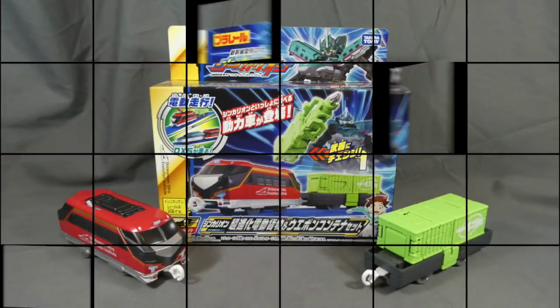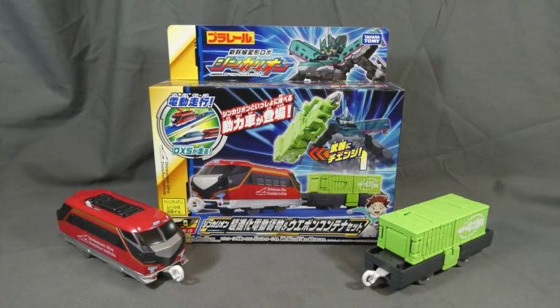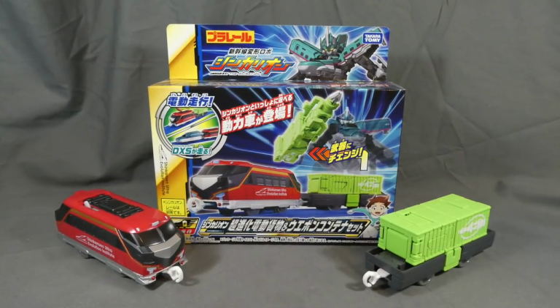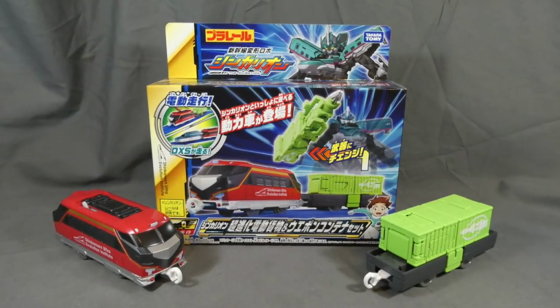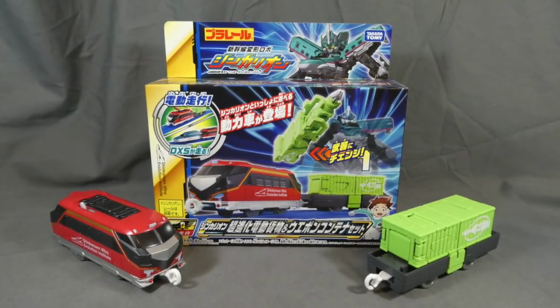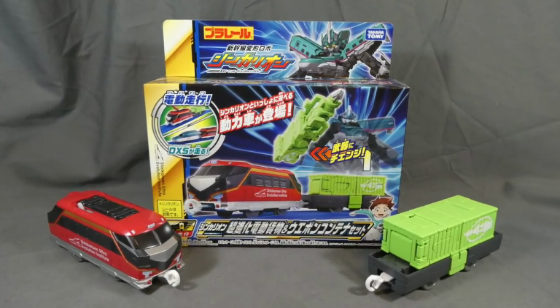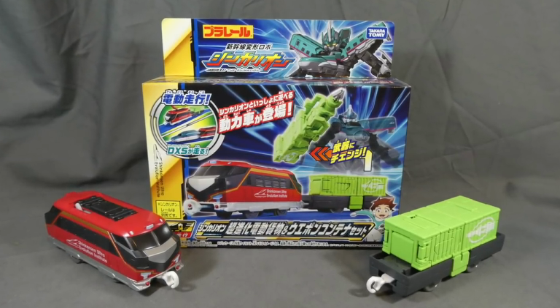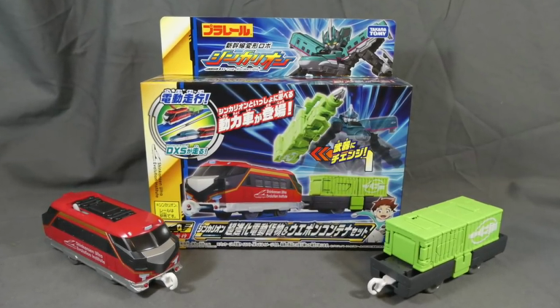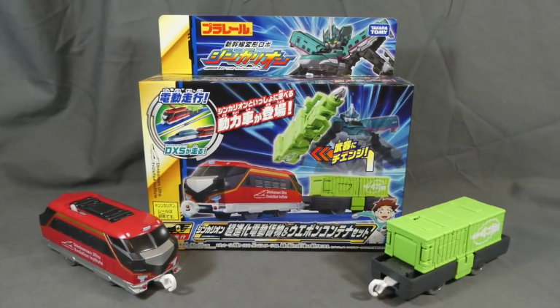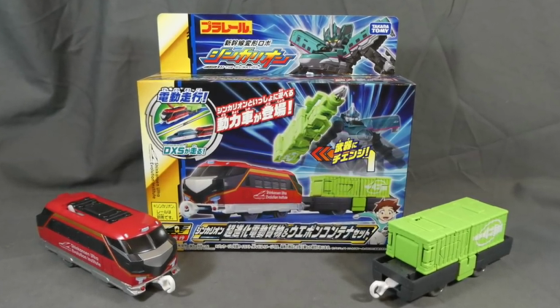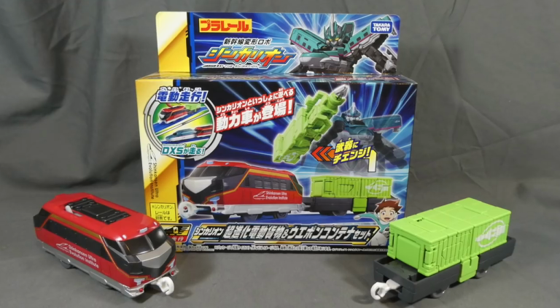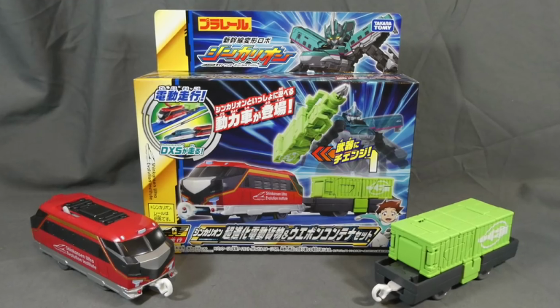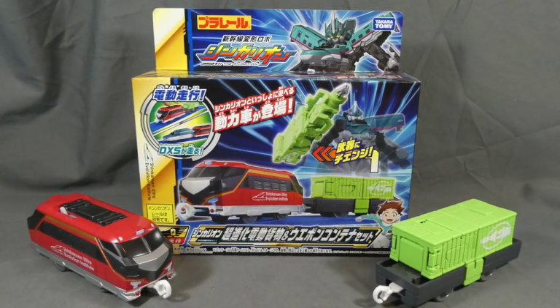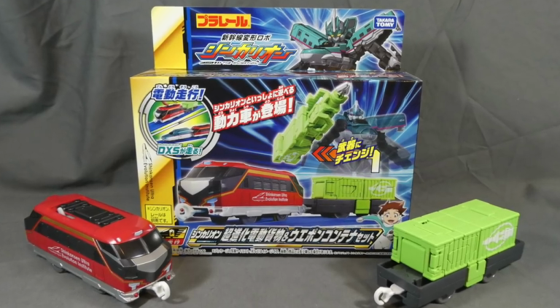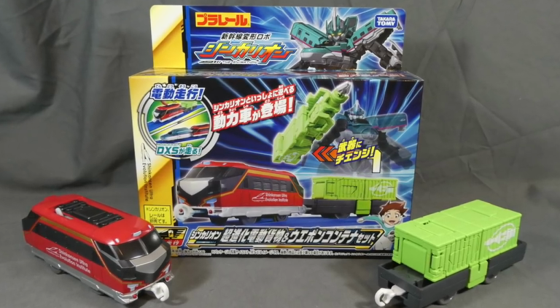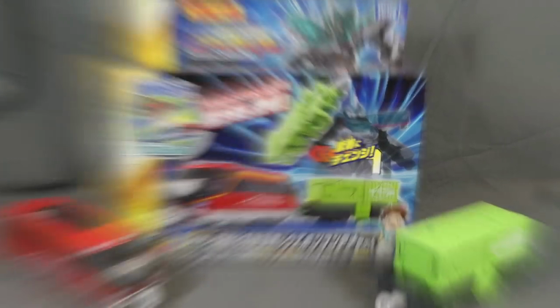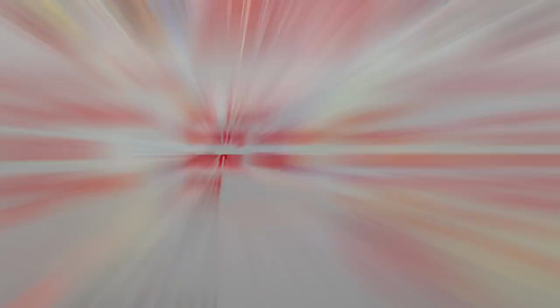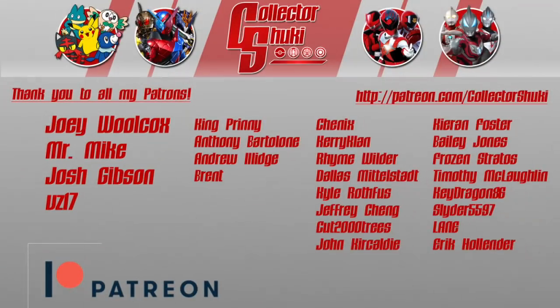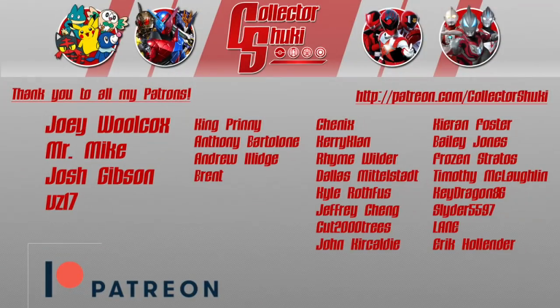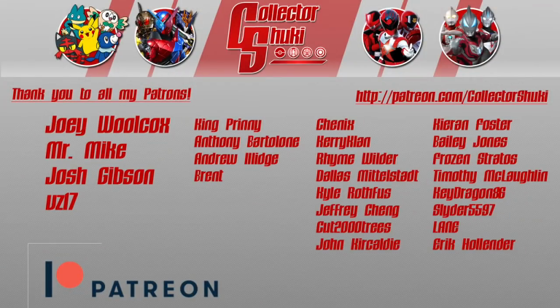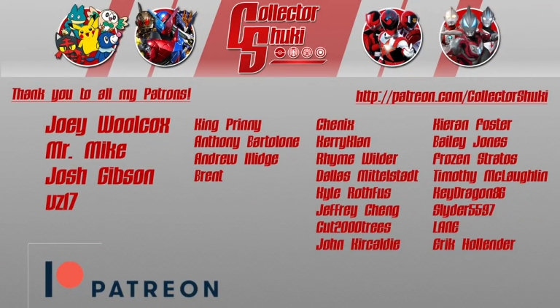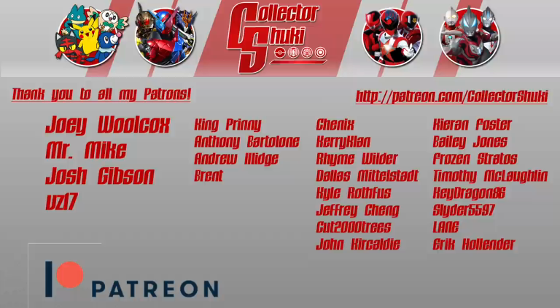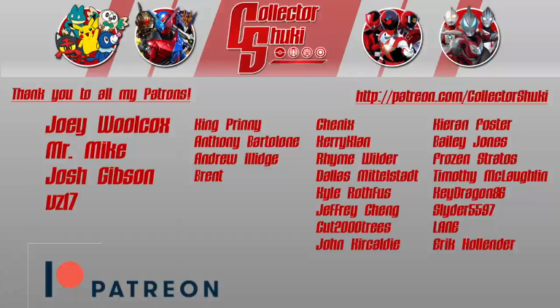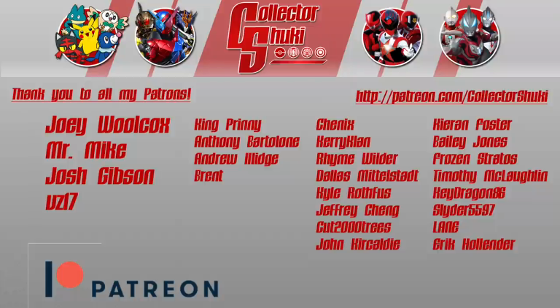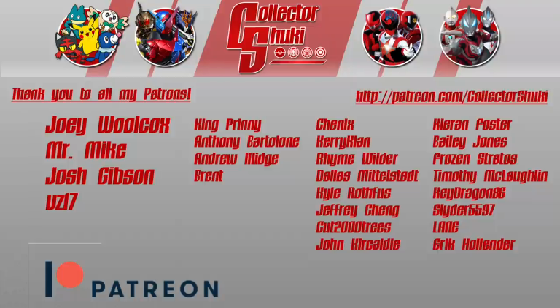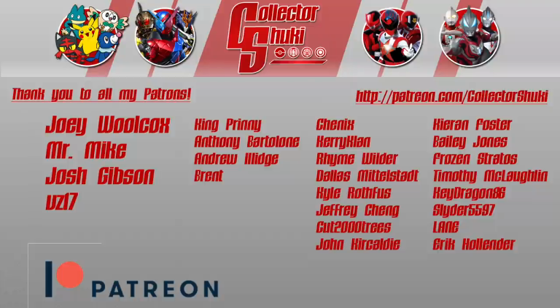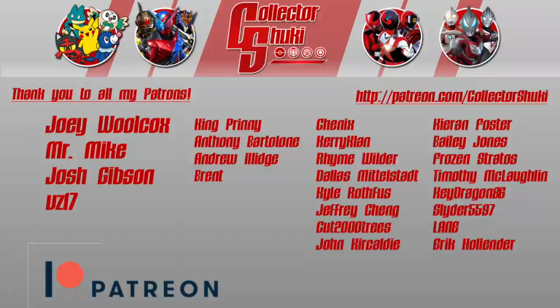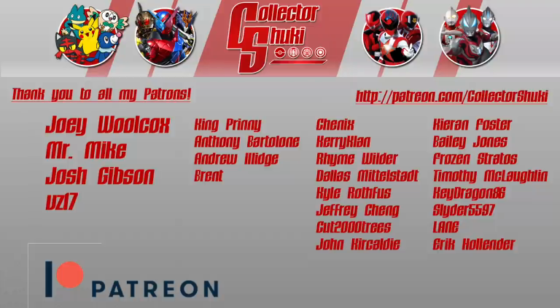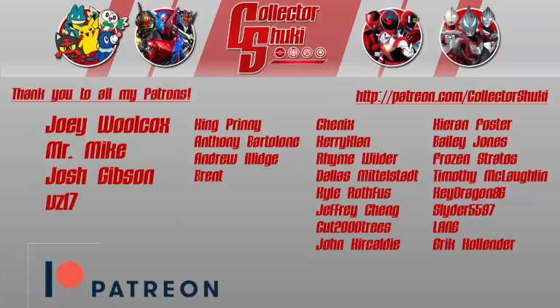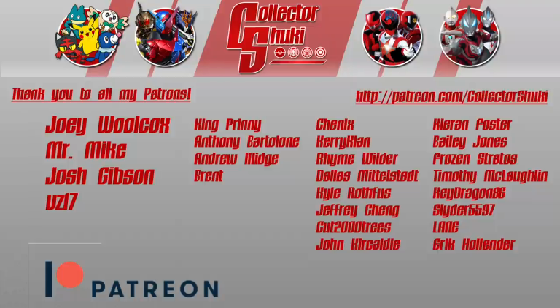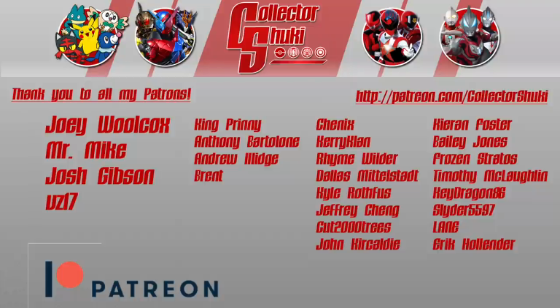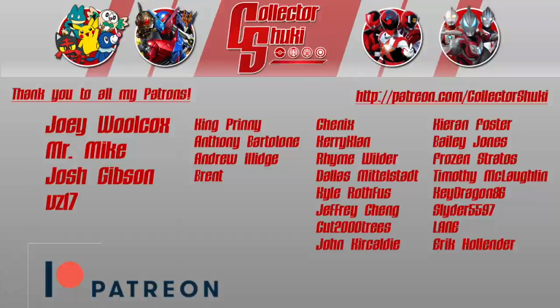So that about does it for this review. Let me know what you think in the comments down below, and as always, thanks for watching. Take care and have a great one. I'd like to thank Joey, Mr. Mike, Josh, VZ17, and all my fans who support me on Patreon.